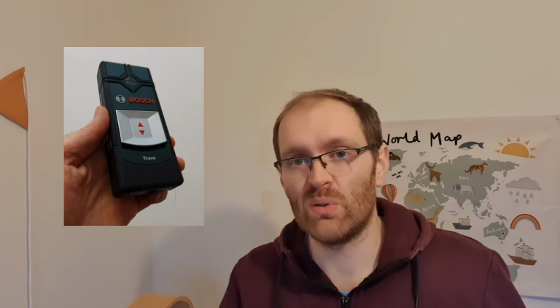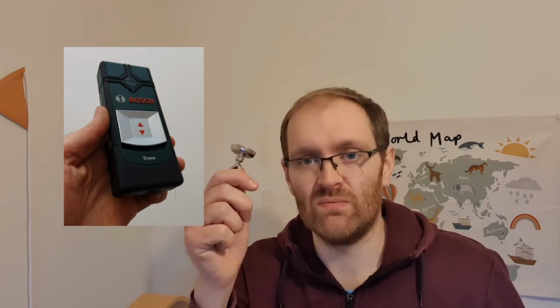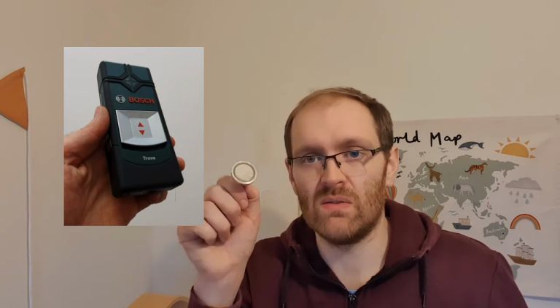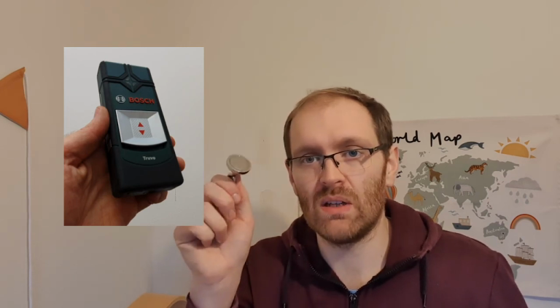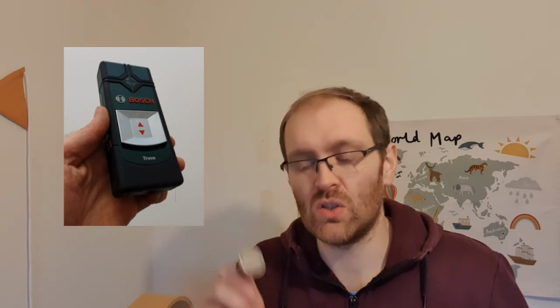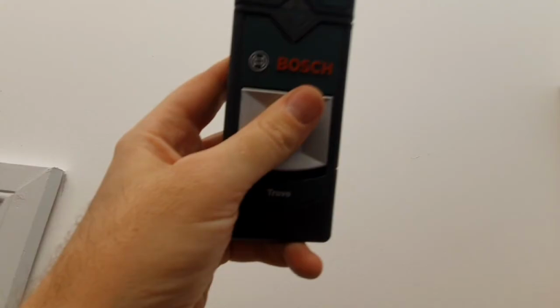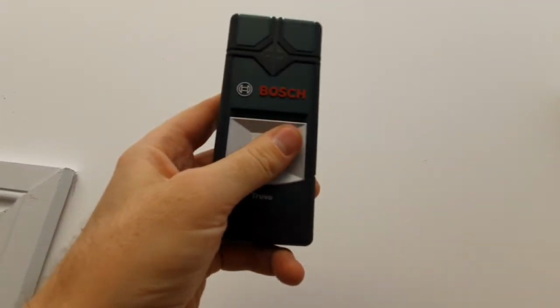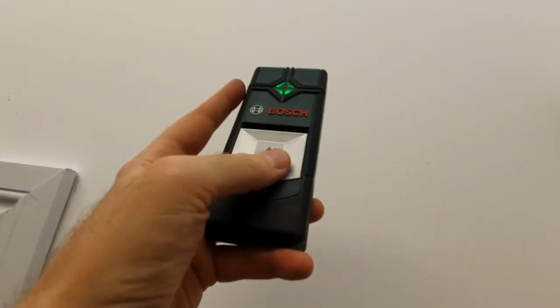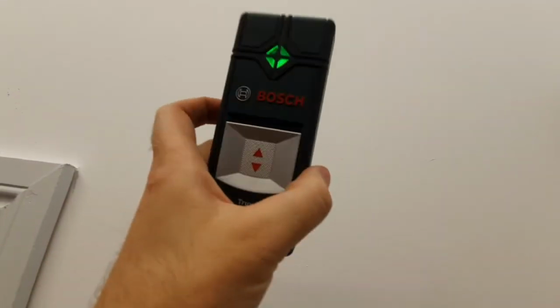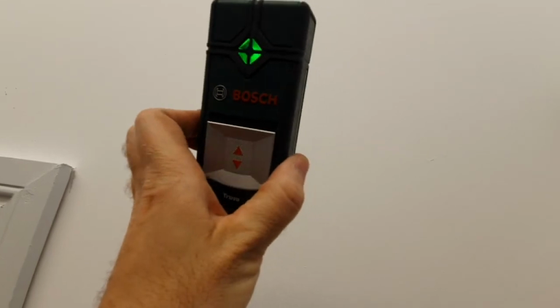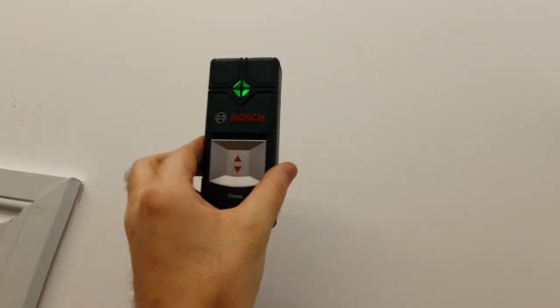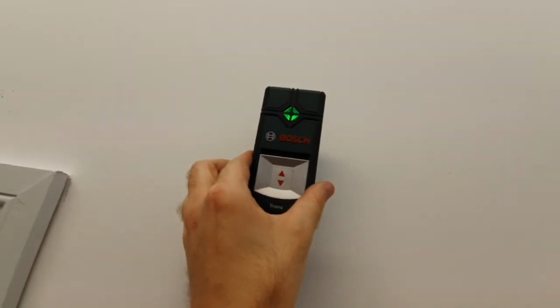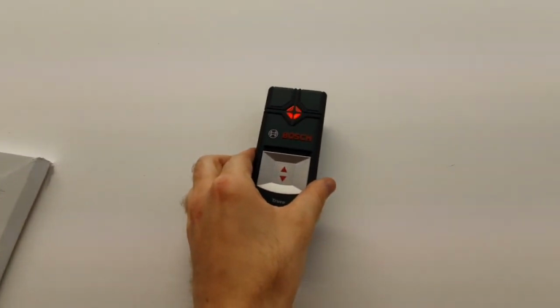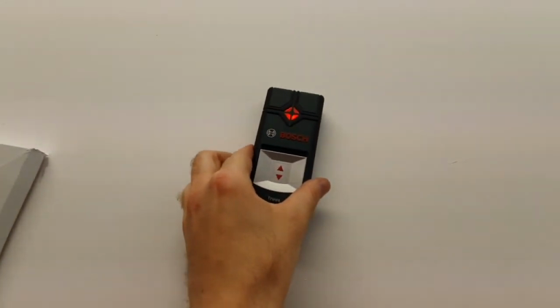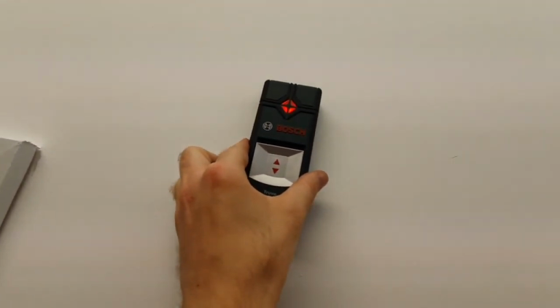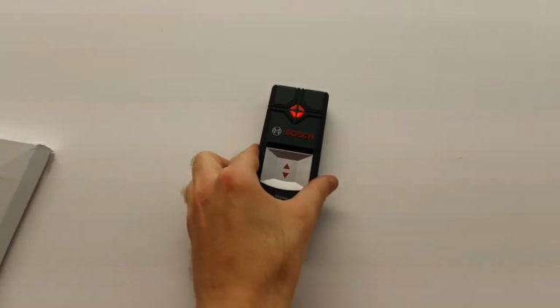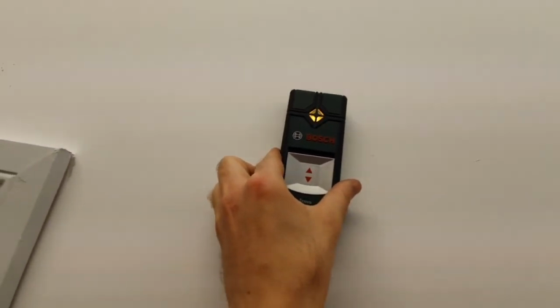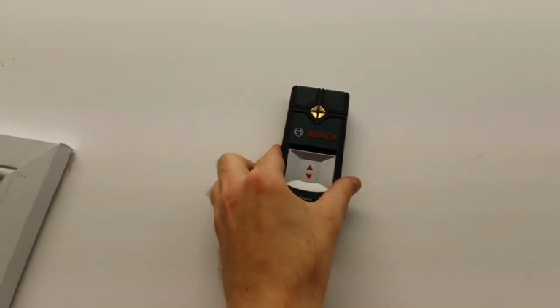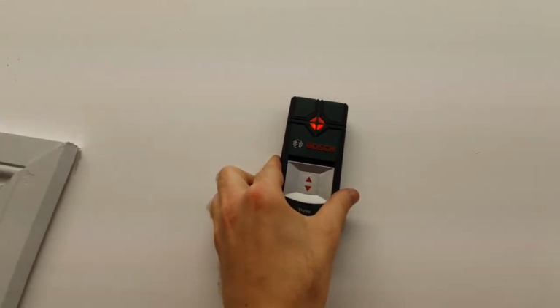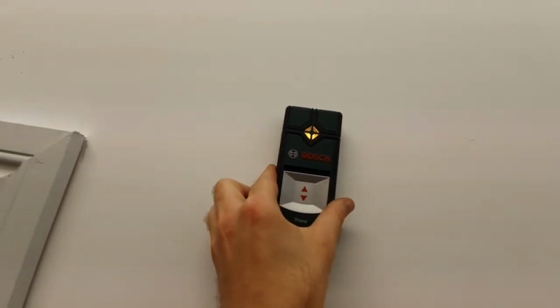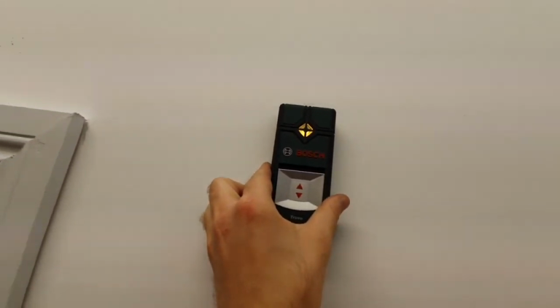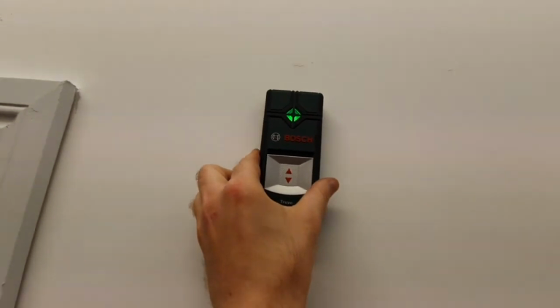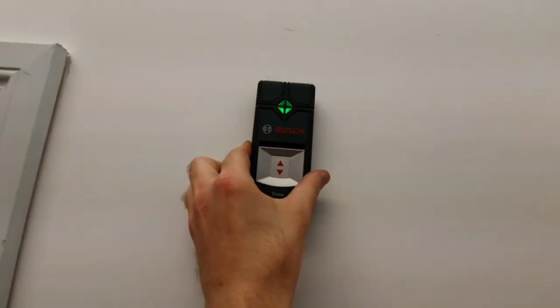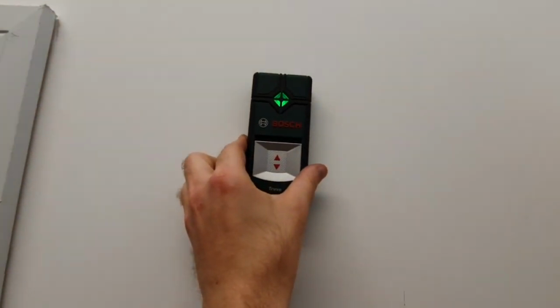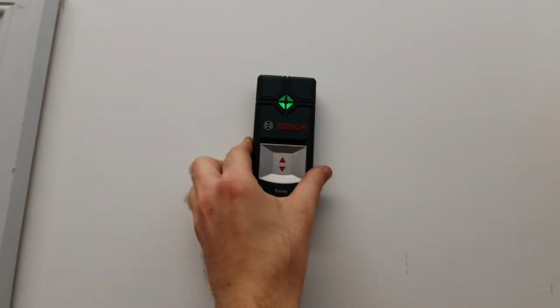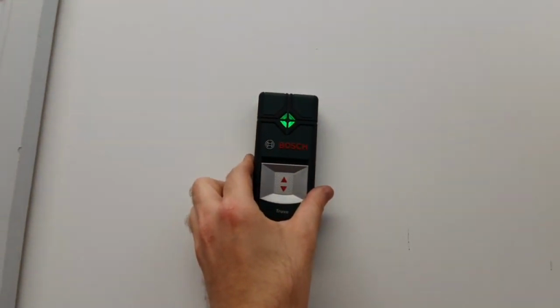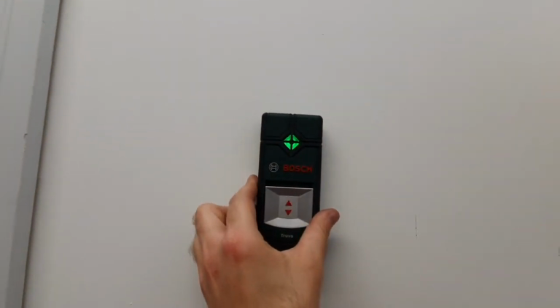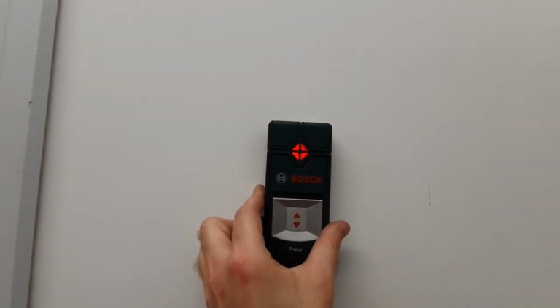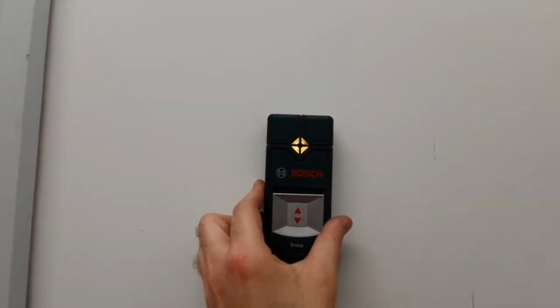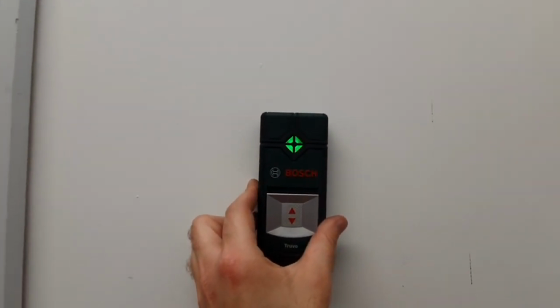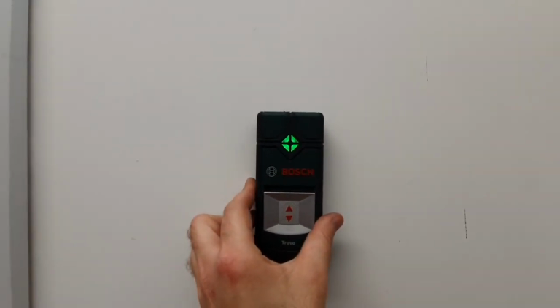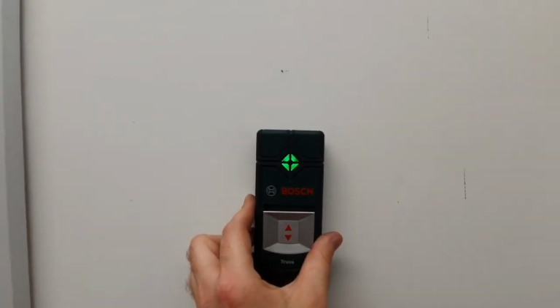This is very handy and cheap. Here's the detector in action — as you can see, it works the same way as the magnet, beeping as it detects the screws.